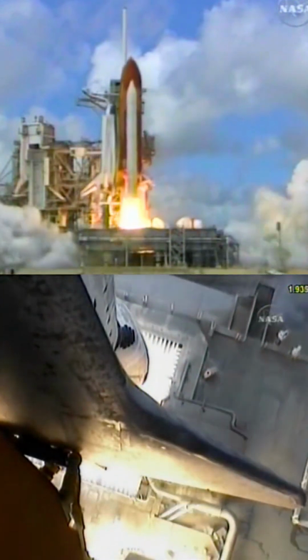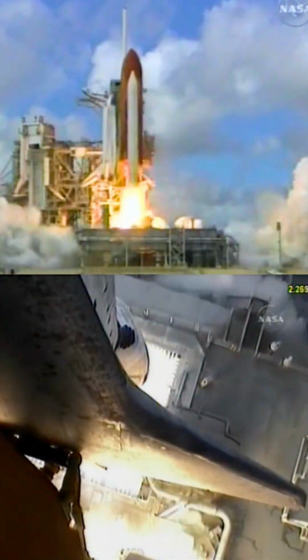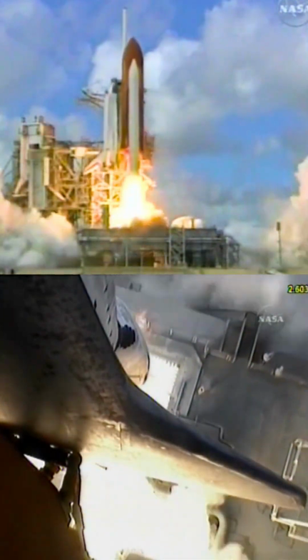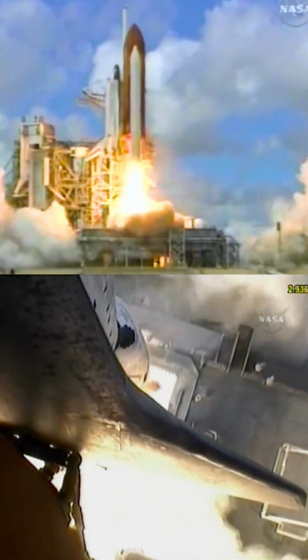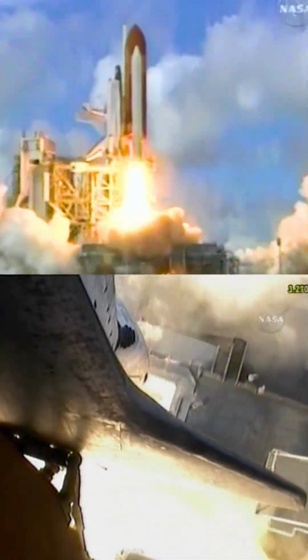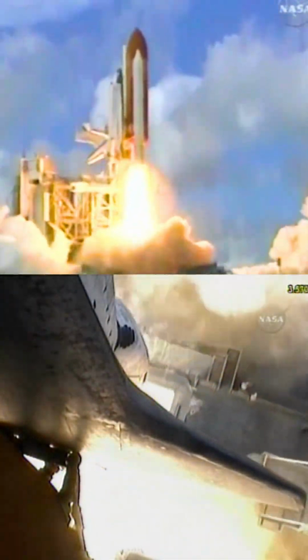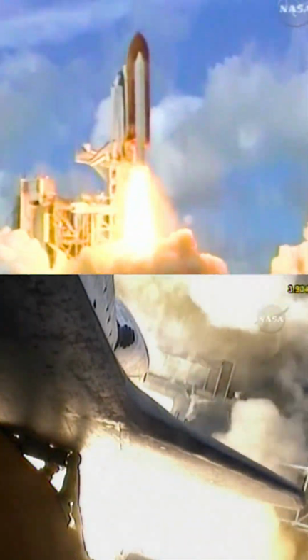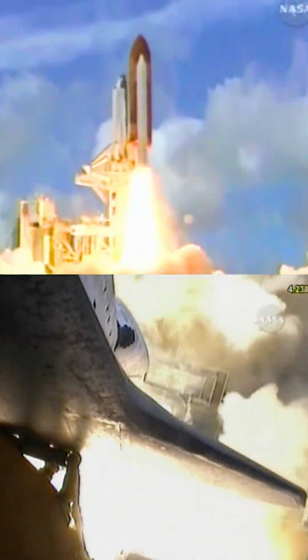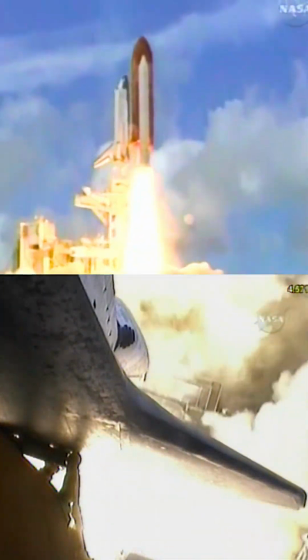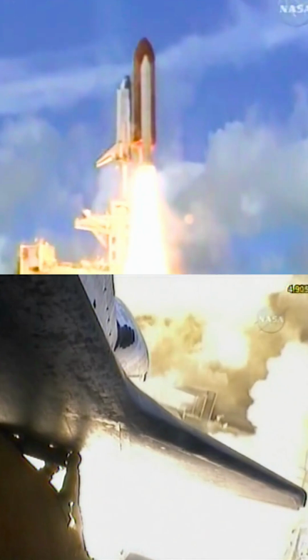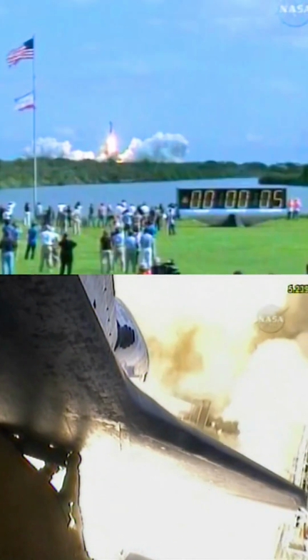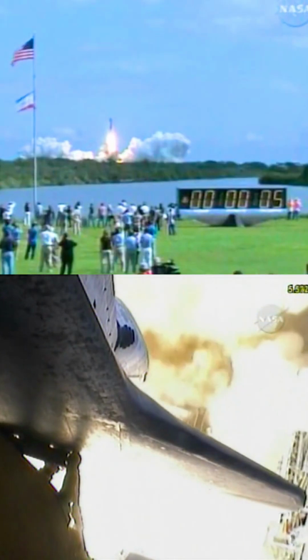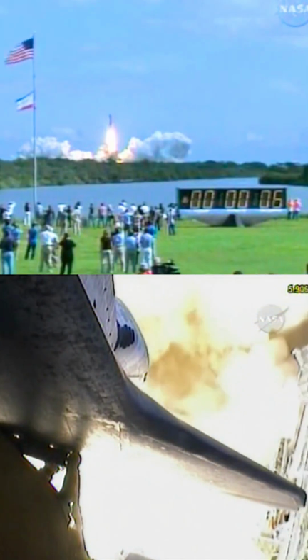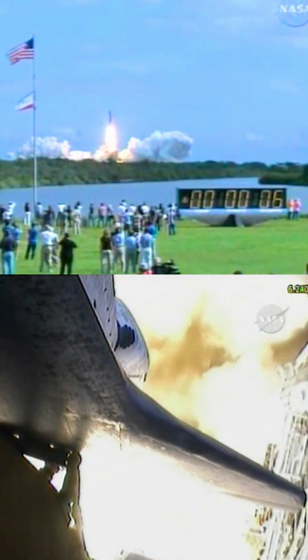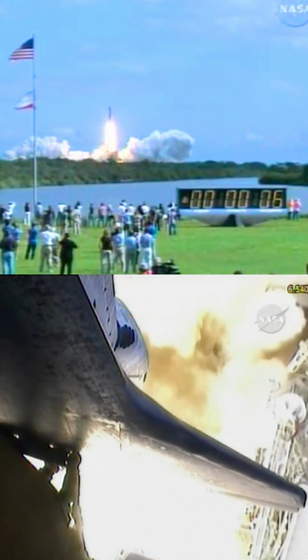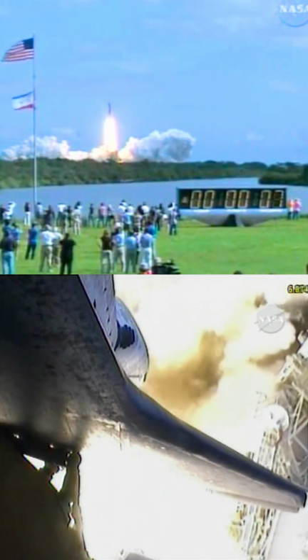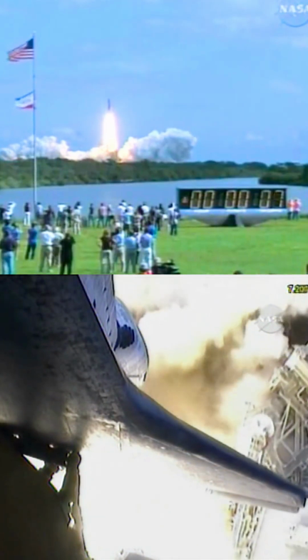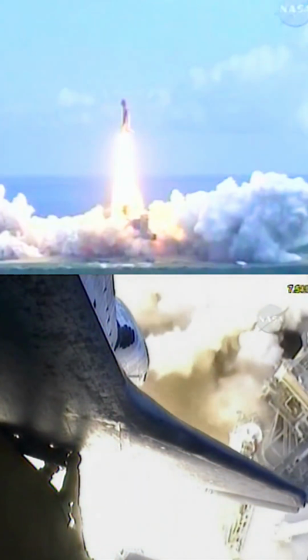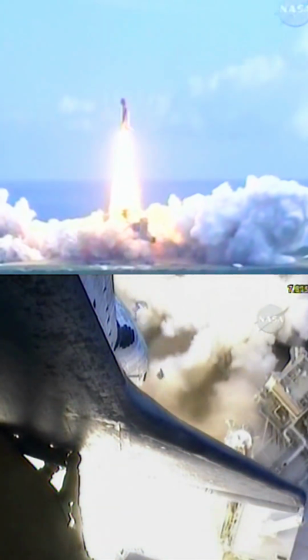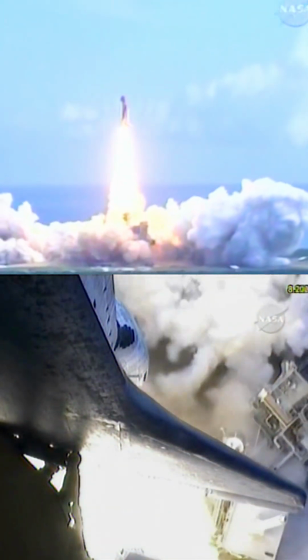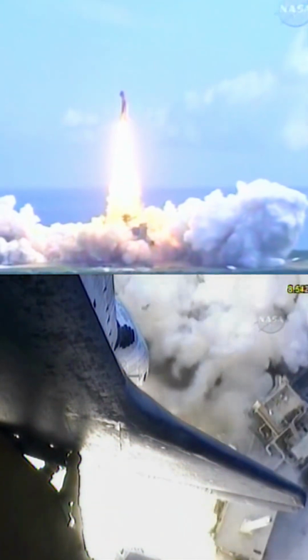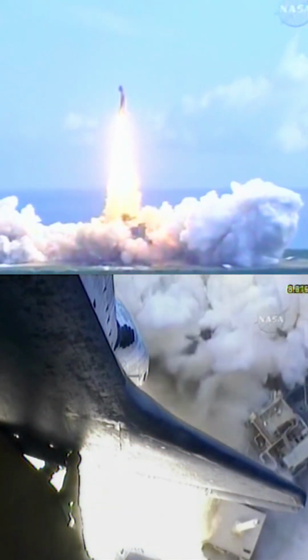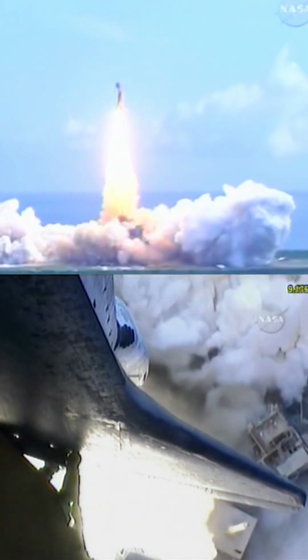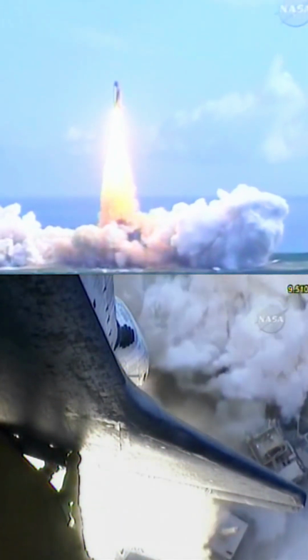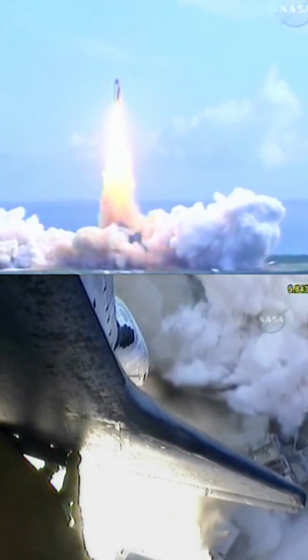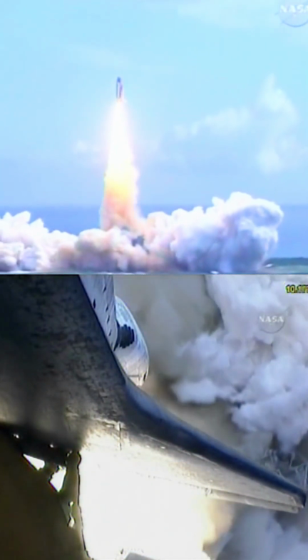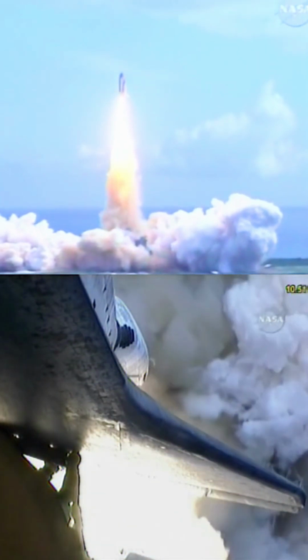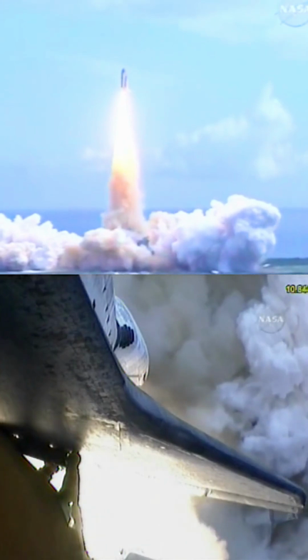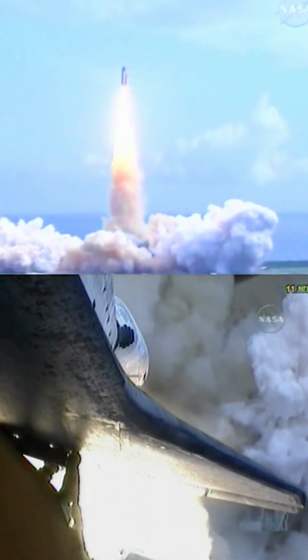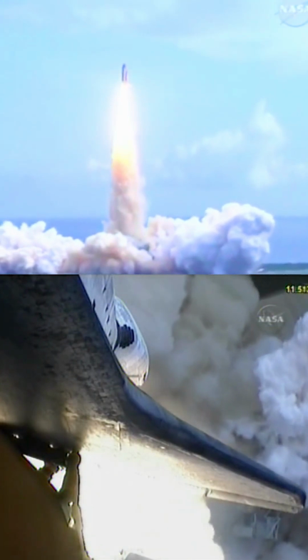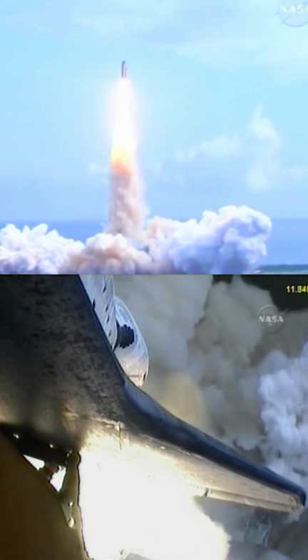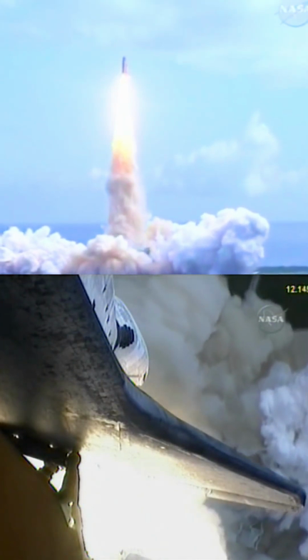Booster ignition and liftoff of Discovery, hoisting Harmony to the heavens and opening new gateways for international science. Discovery has cleared the tower.